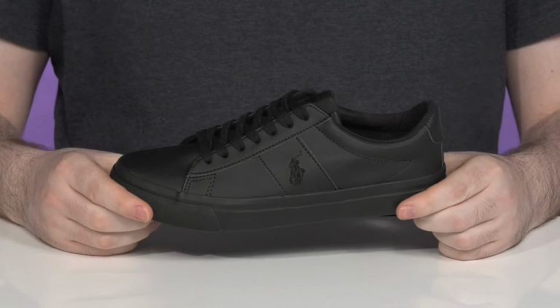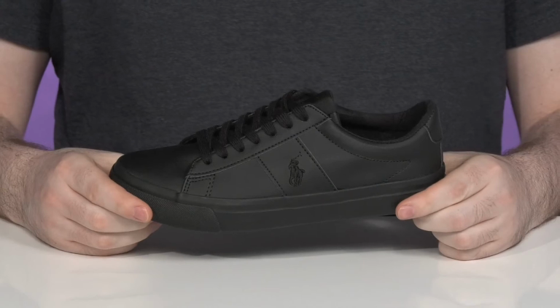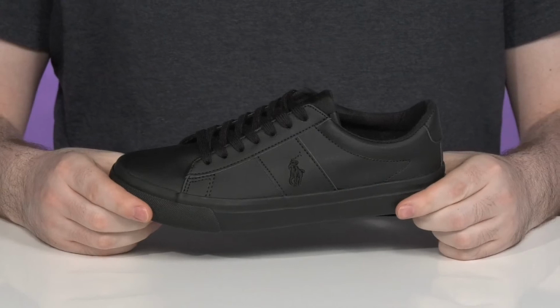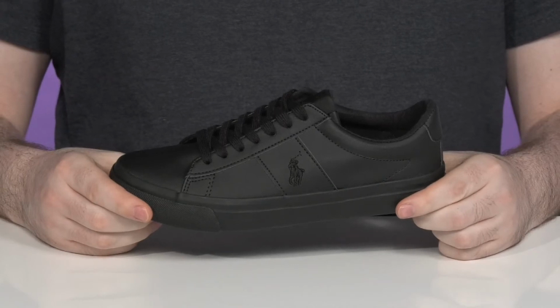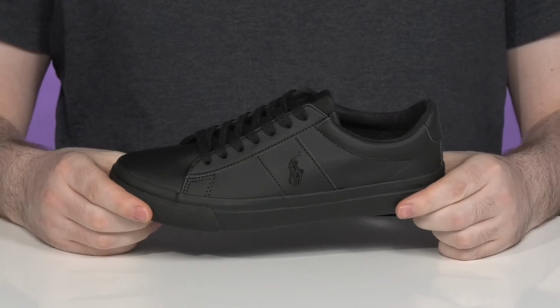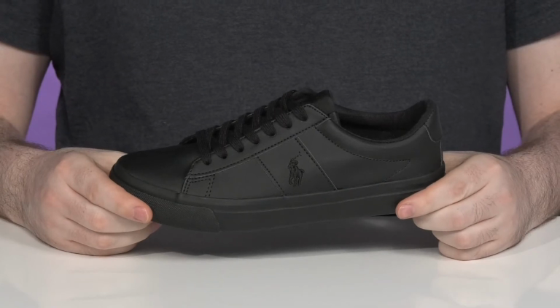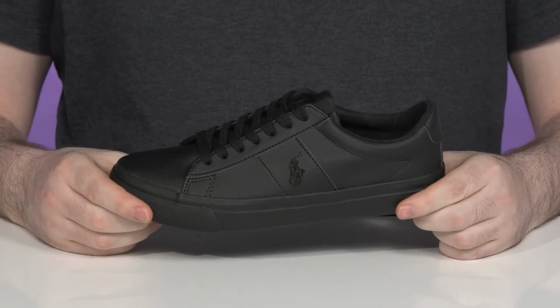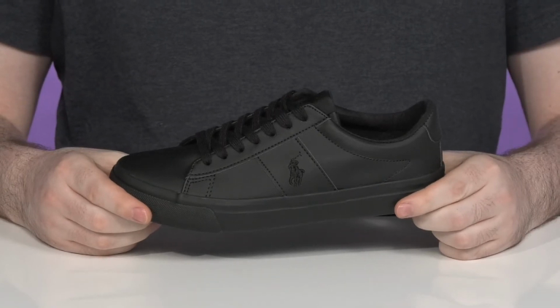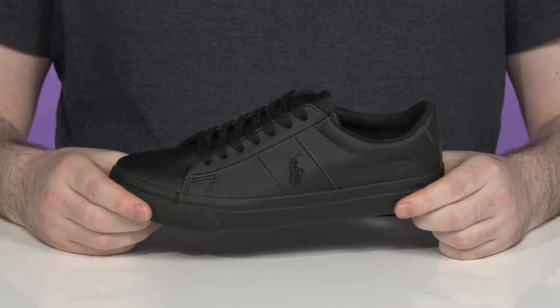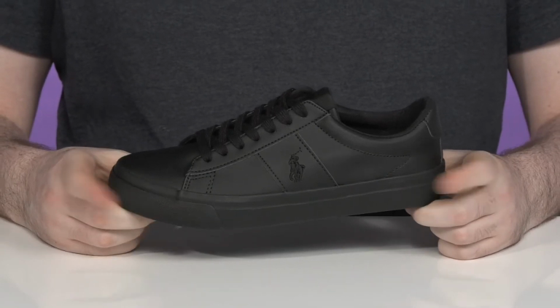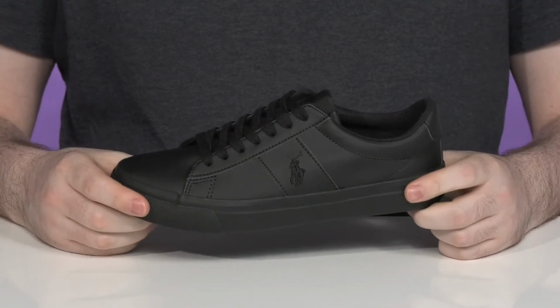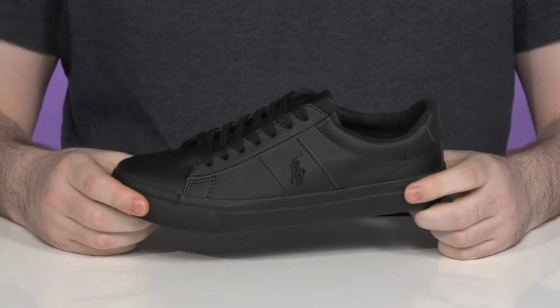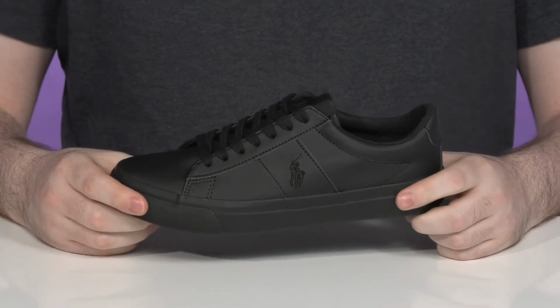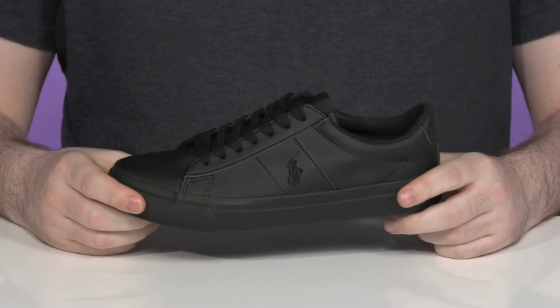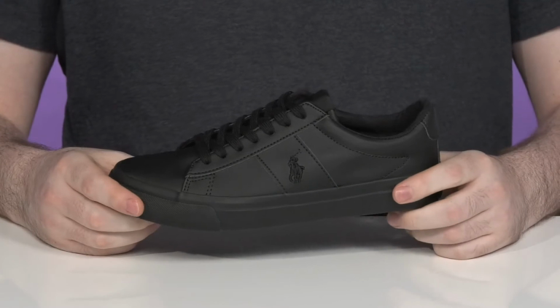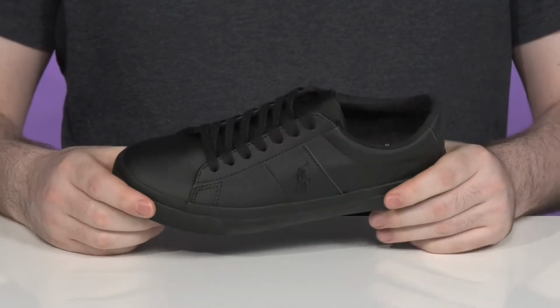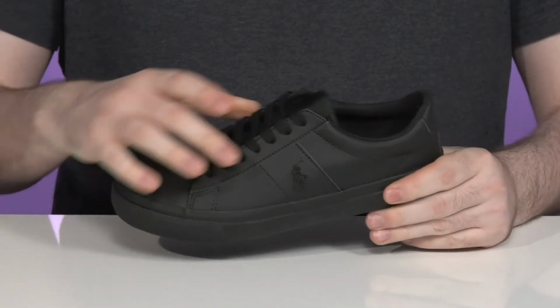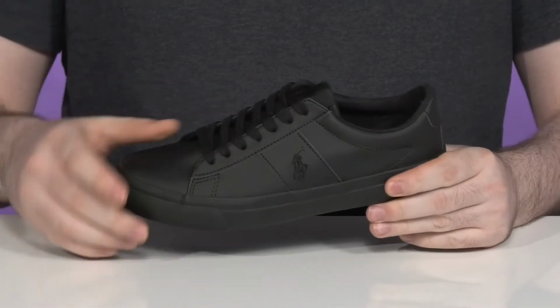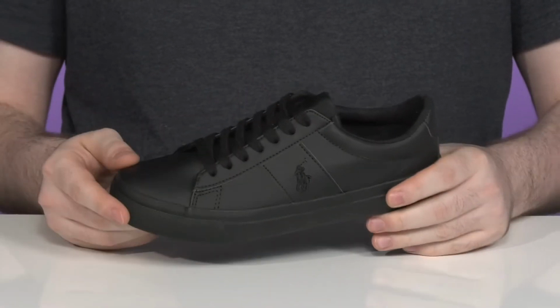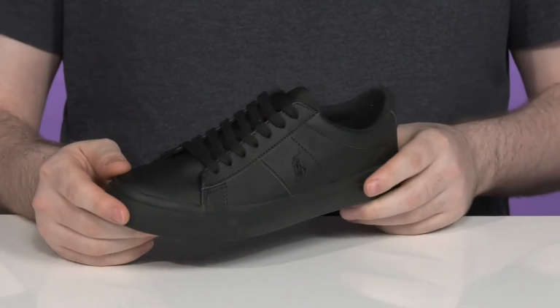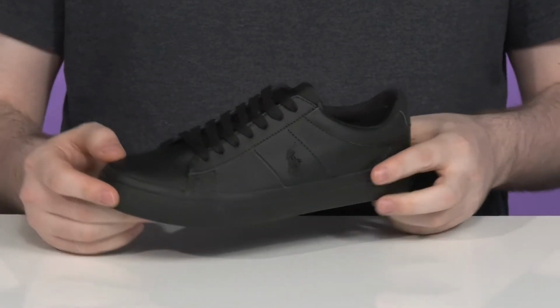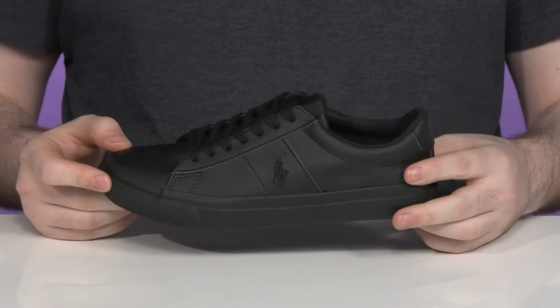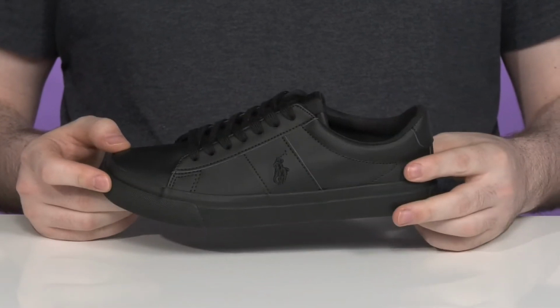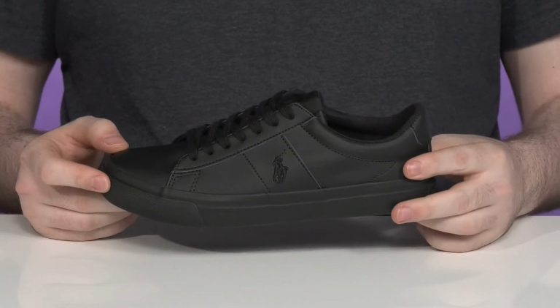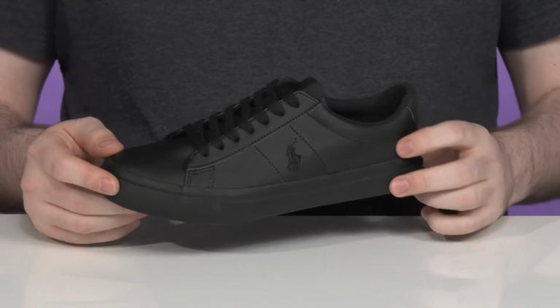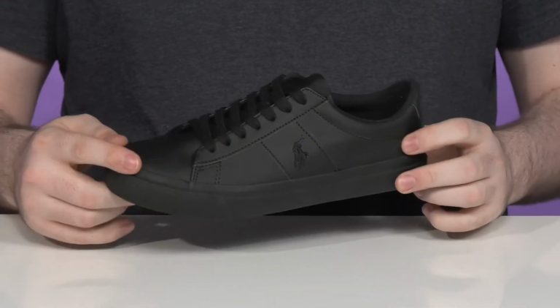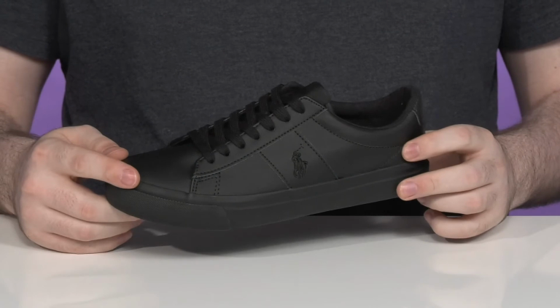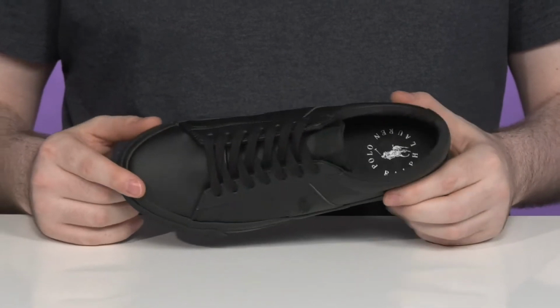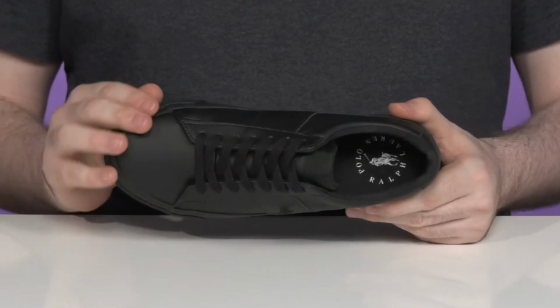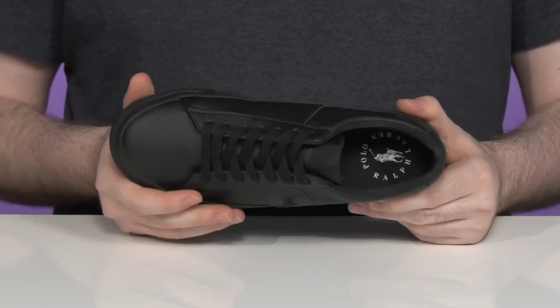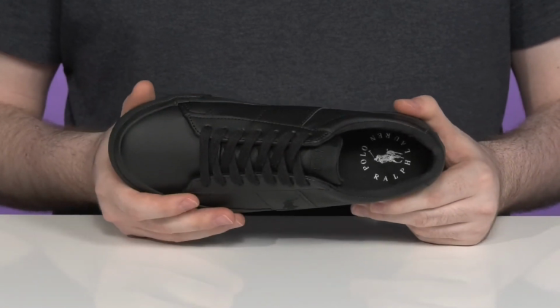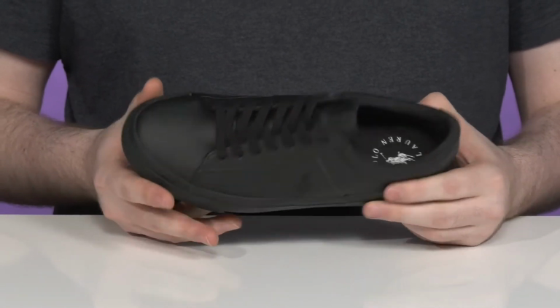Get your little ones a sophisticated look in this clean silhouette from Polo. This Ralph Lauren sneaker uses an upper made of faux leather. It has a textured finish to make it very eye-catching, with a round toe across the front.